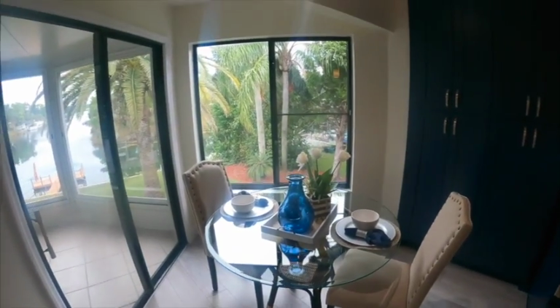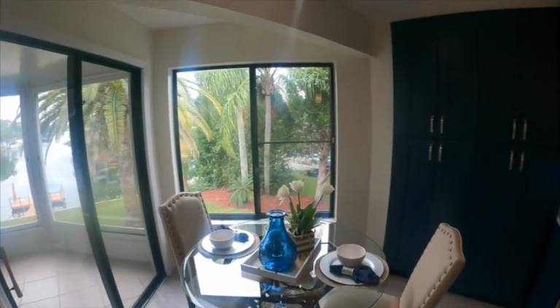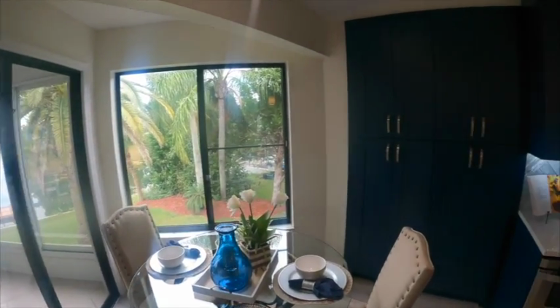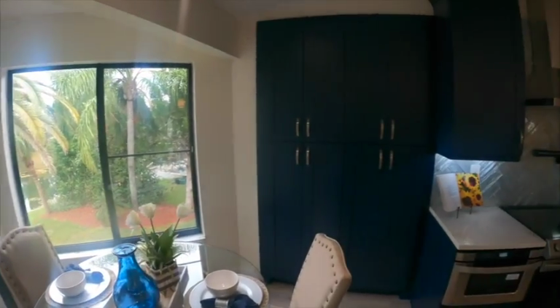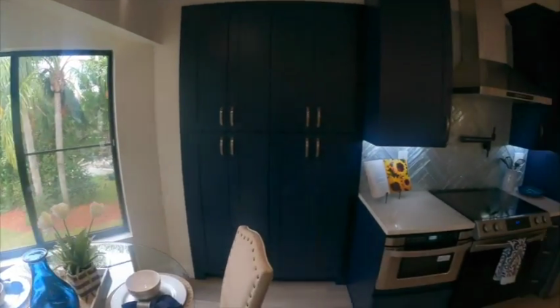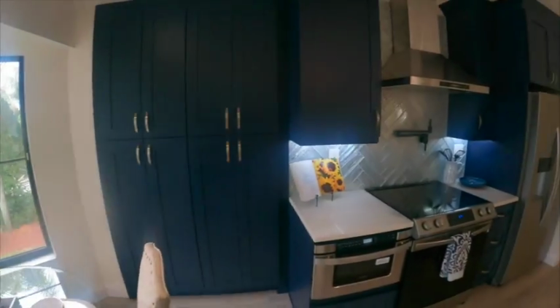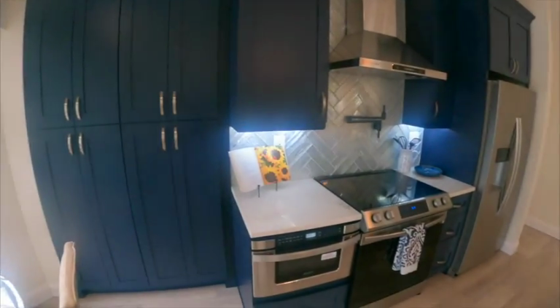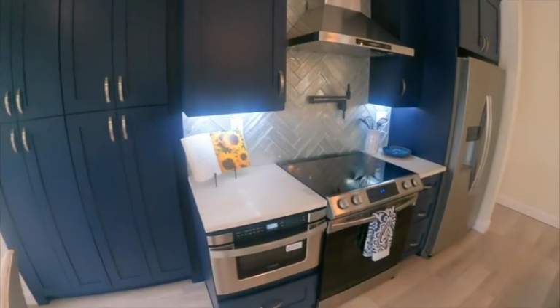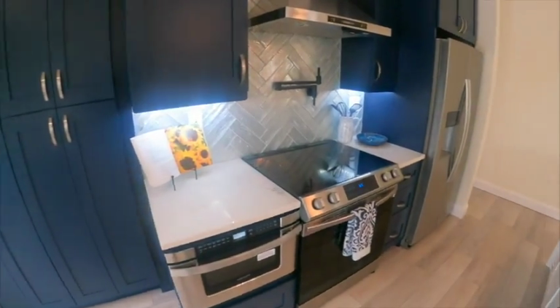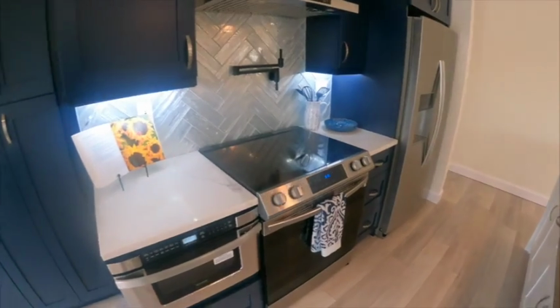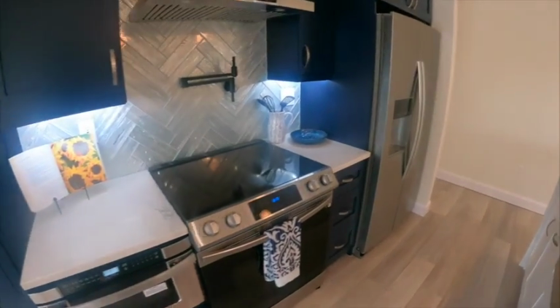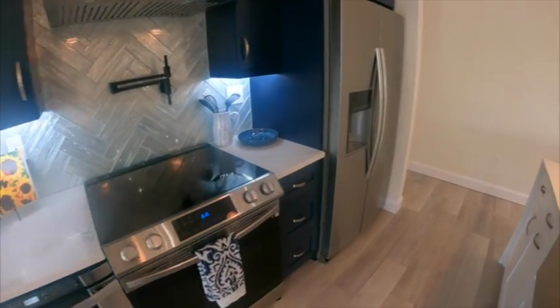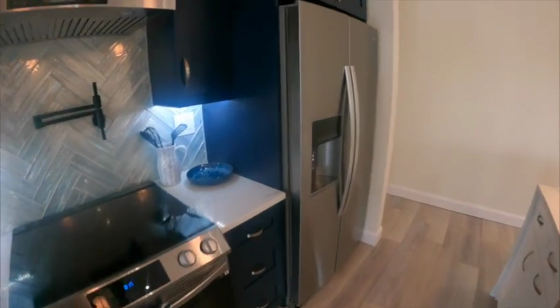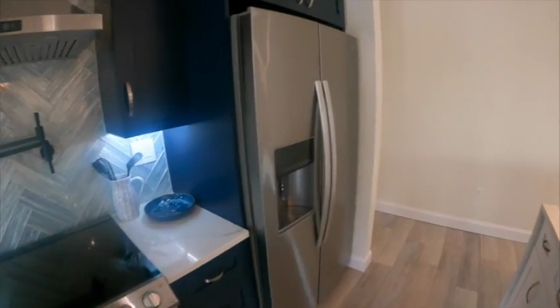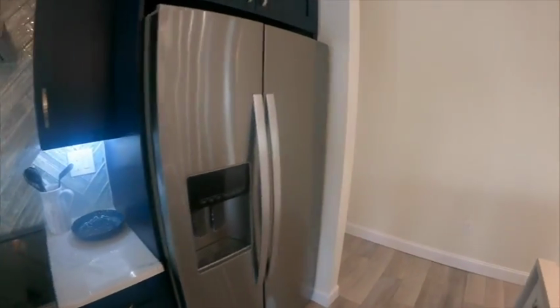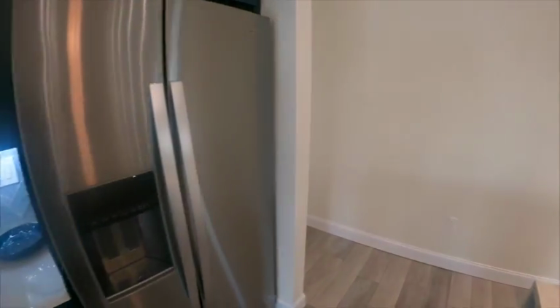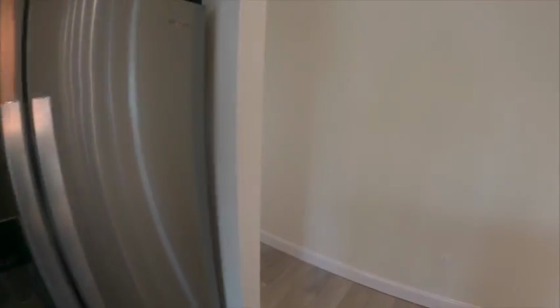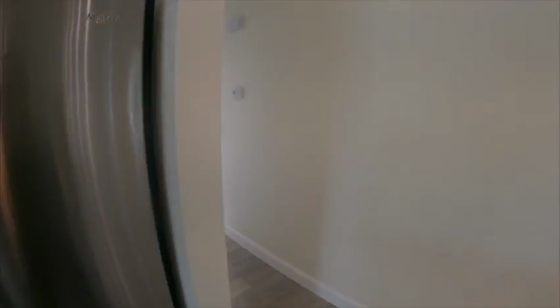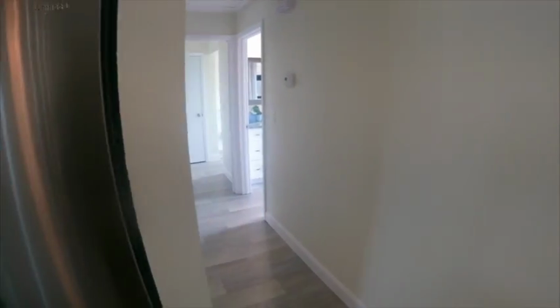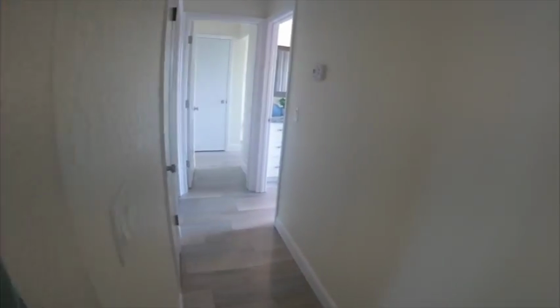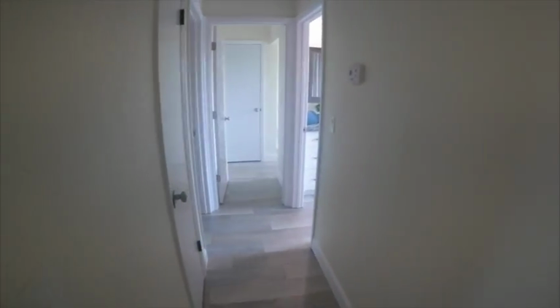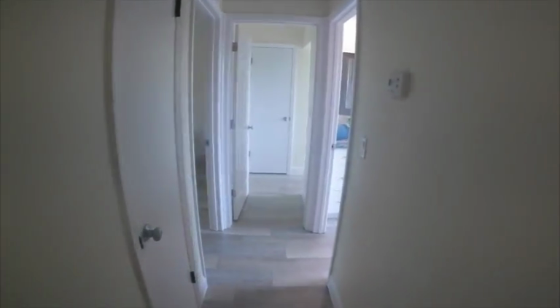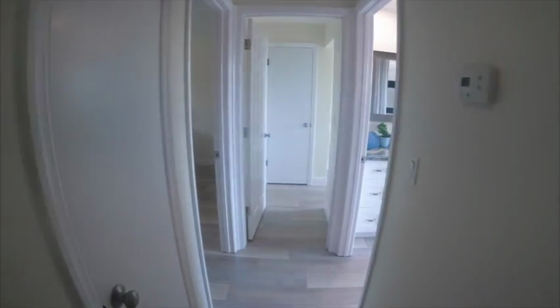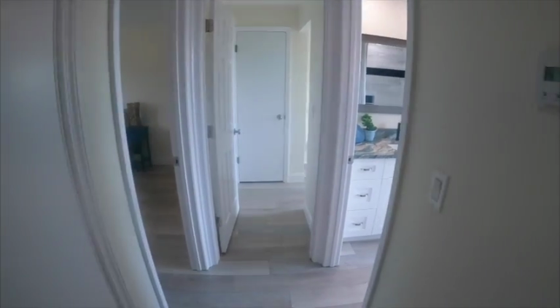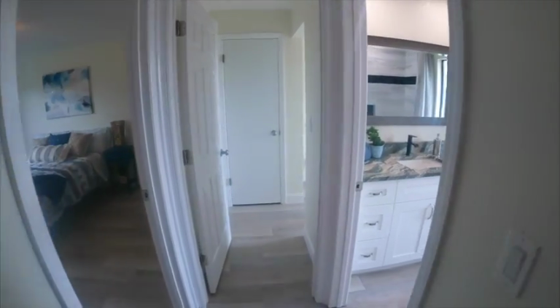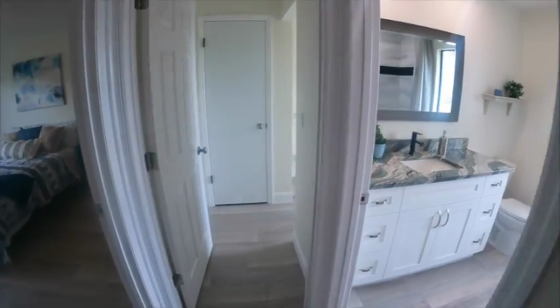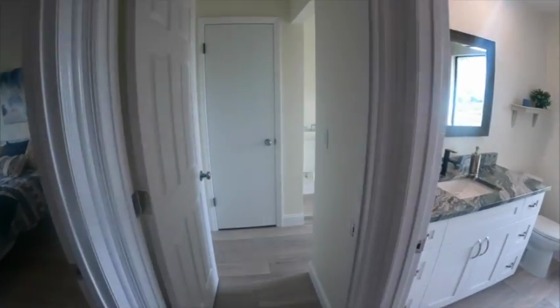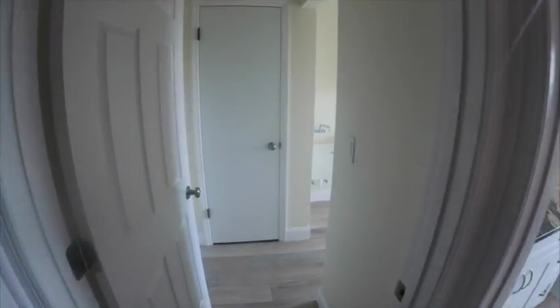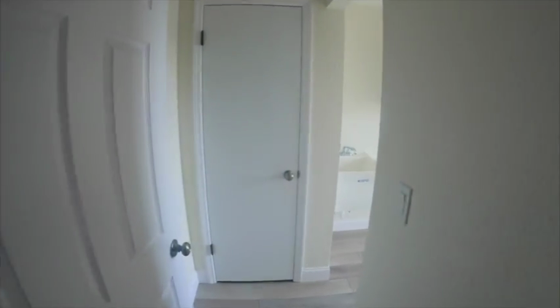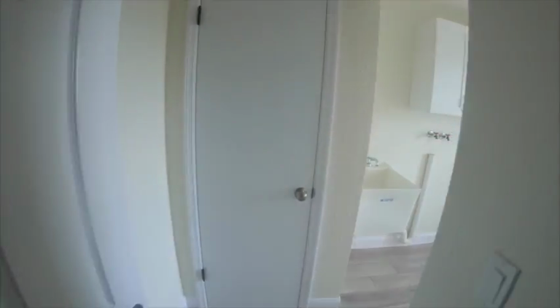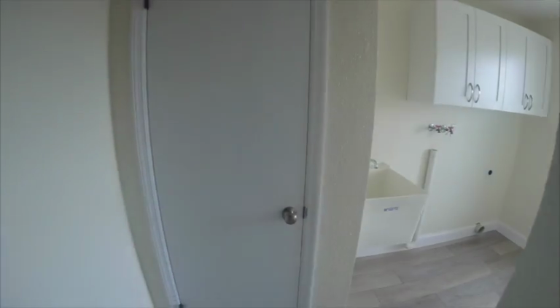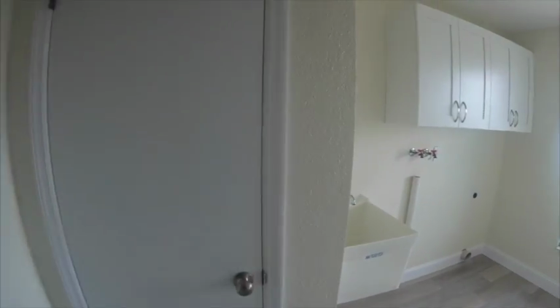We have a little breakfast area — who doesn't want to have a coffee there and look at that view? Beautiful new cabinetry, and a pot filler. I know, I love mine.